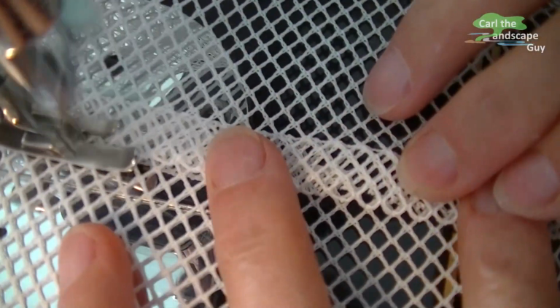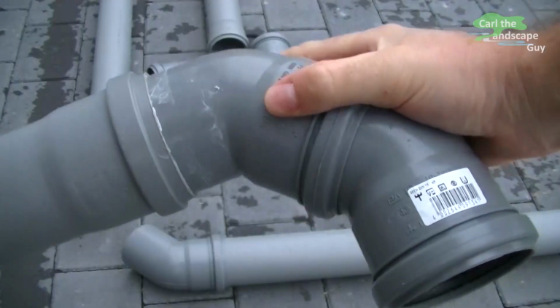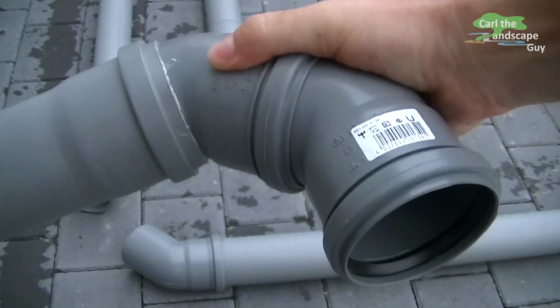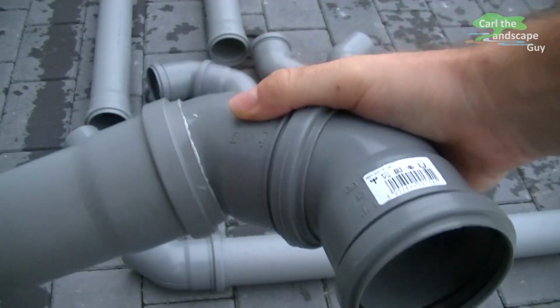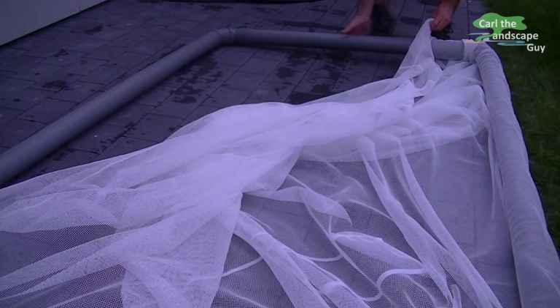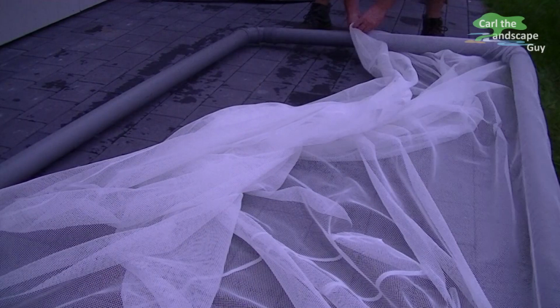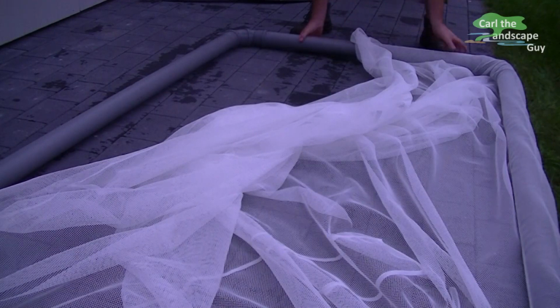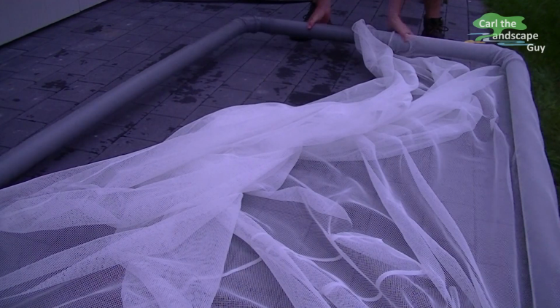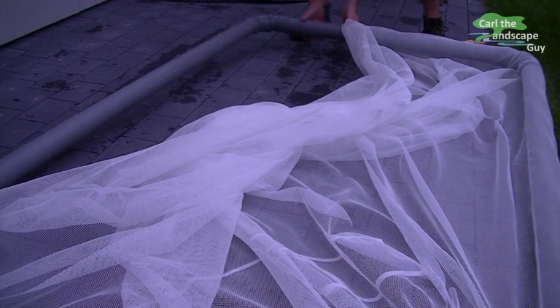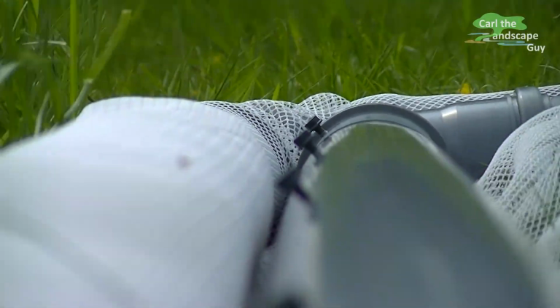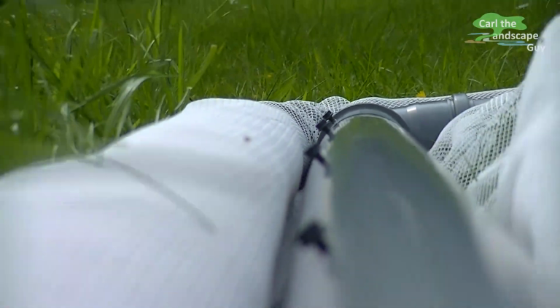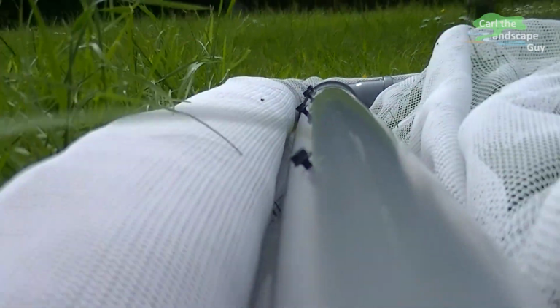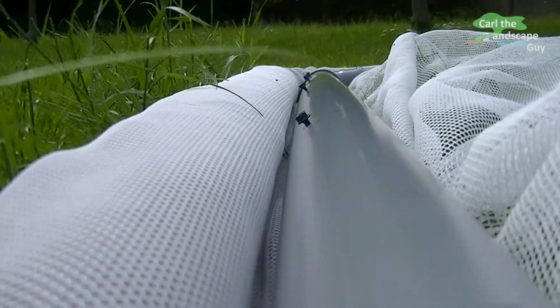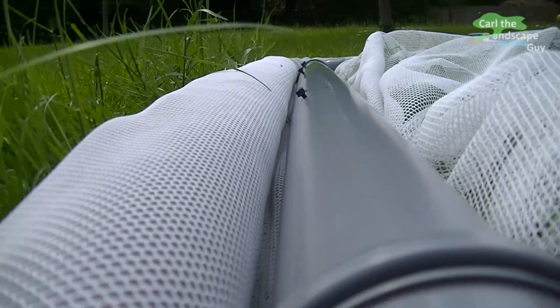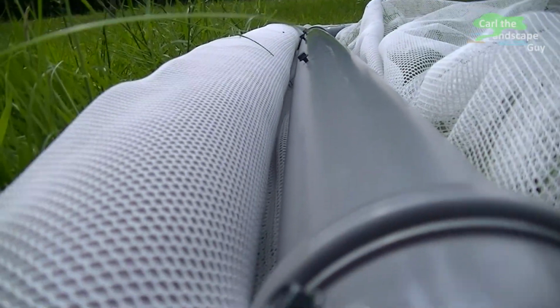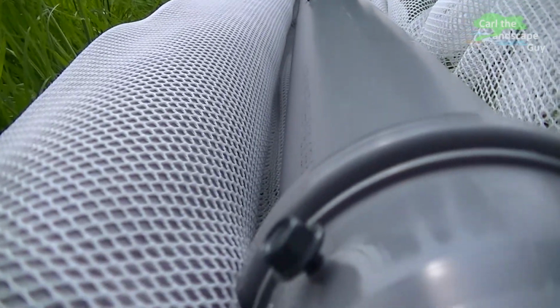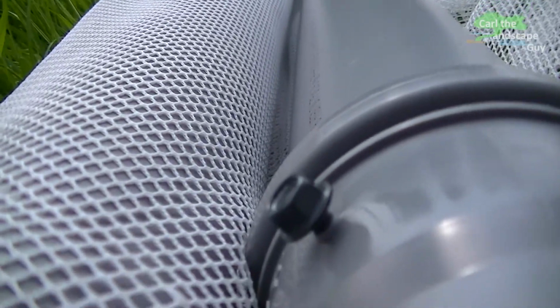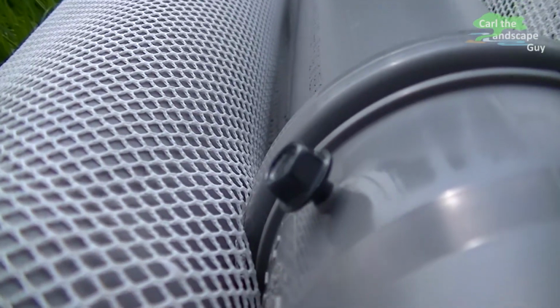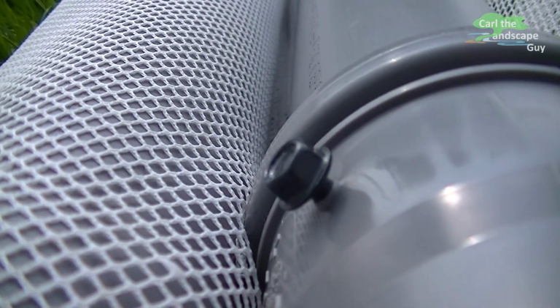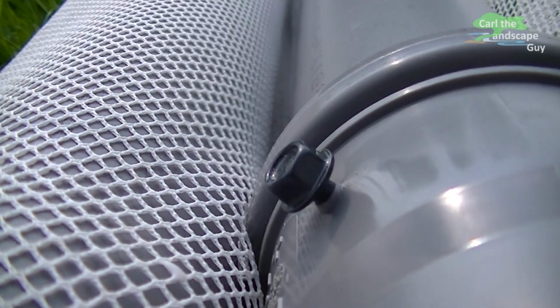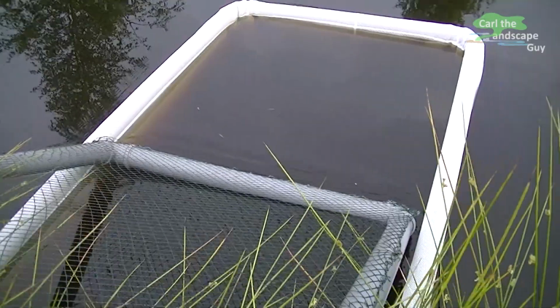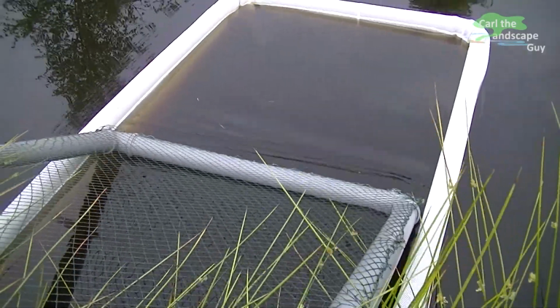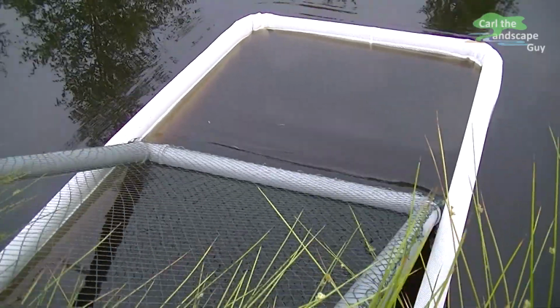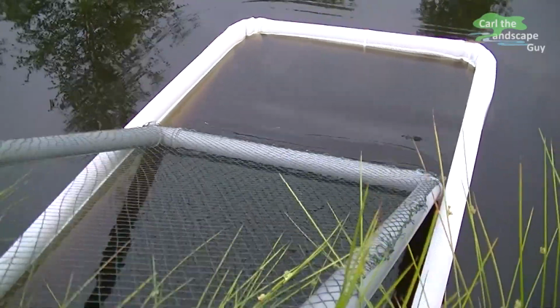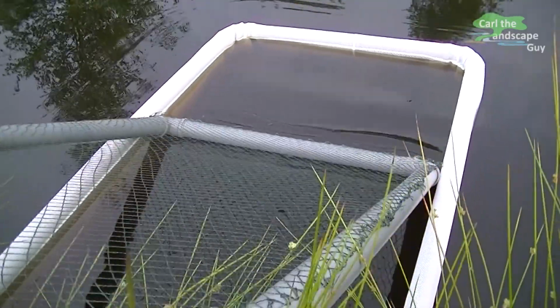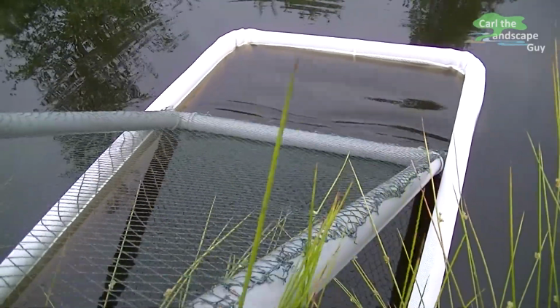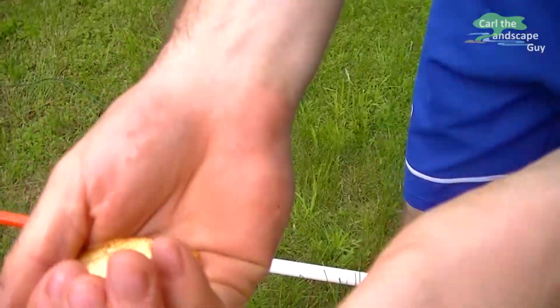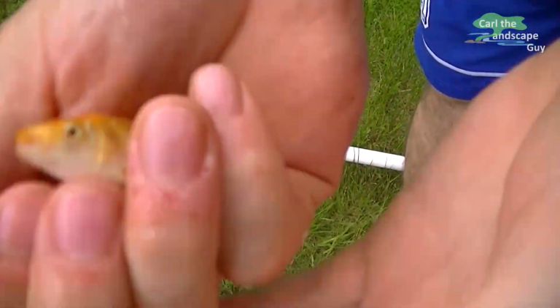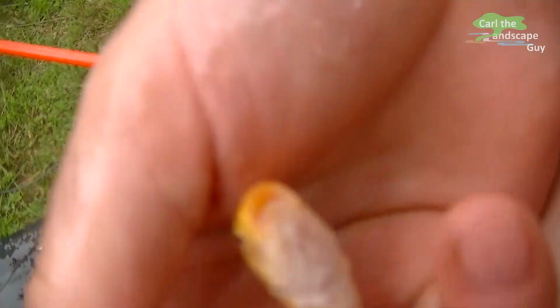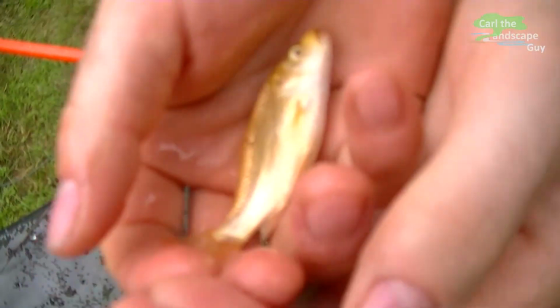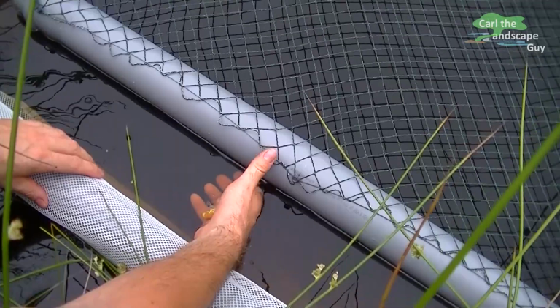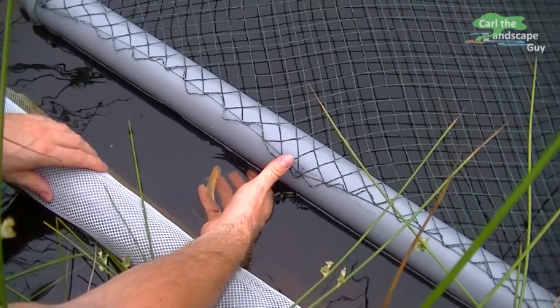There are different floating nets available, but they are pretty expensive and they don't really fit my needs exactly. I will now show the construction step by step and explain what I do. At the end, I will test the new floating net basket in a natural pond.